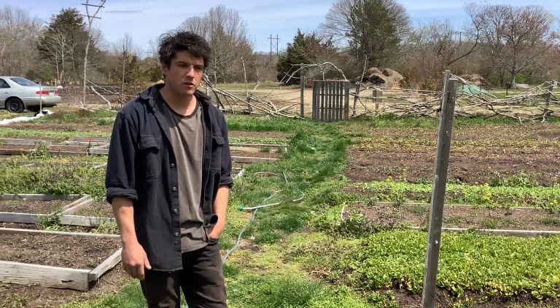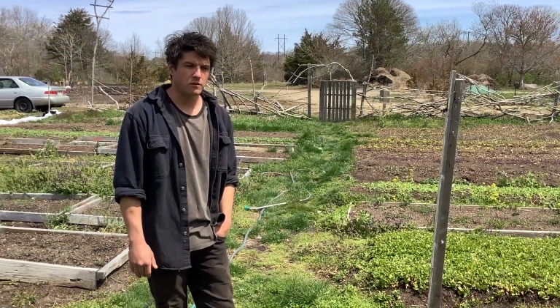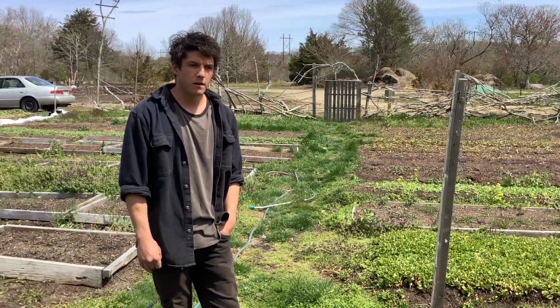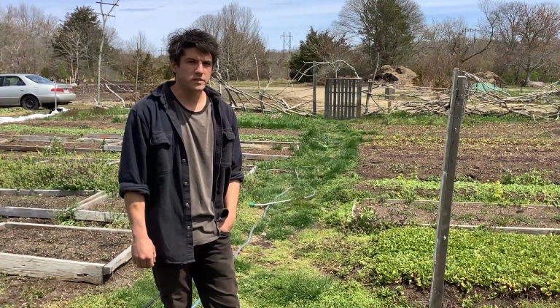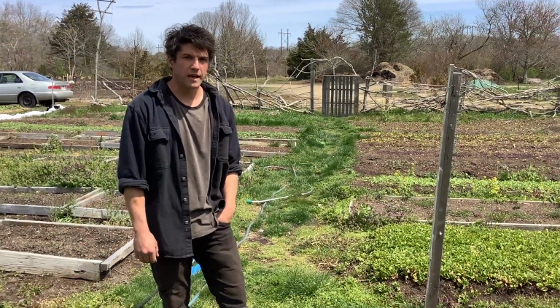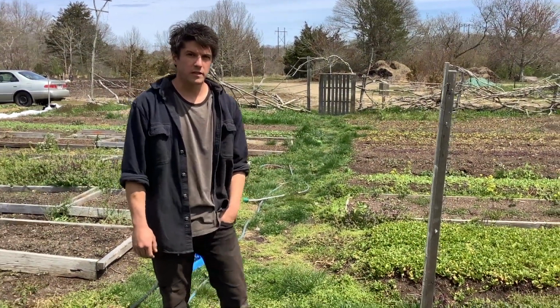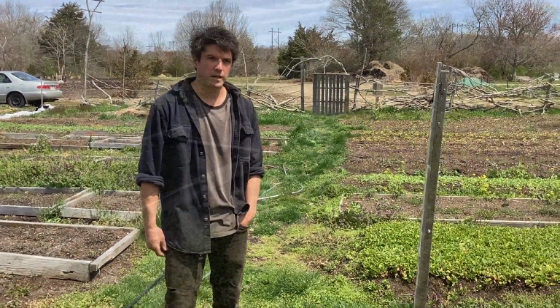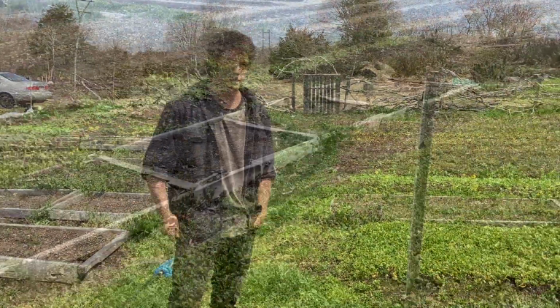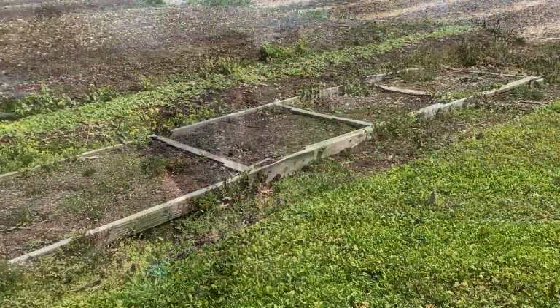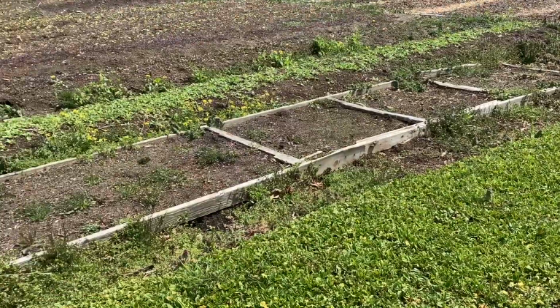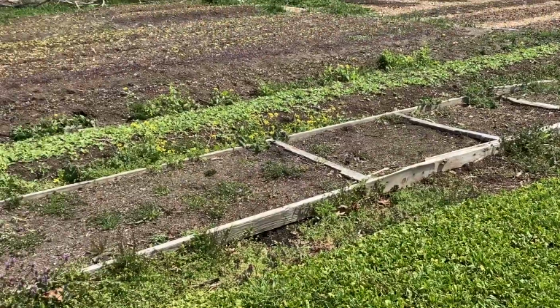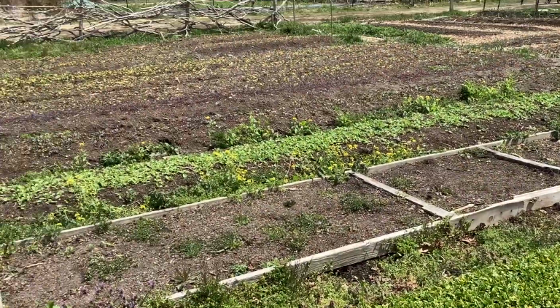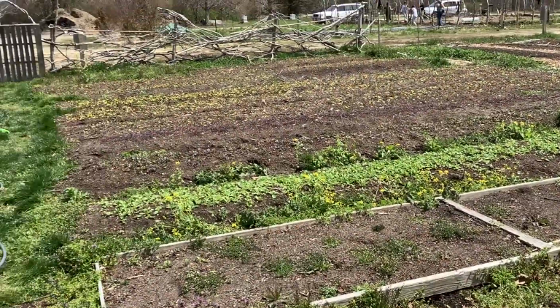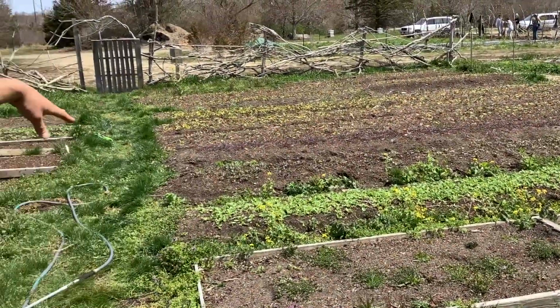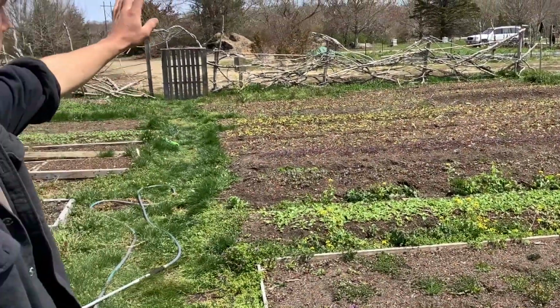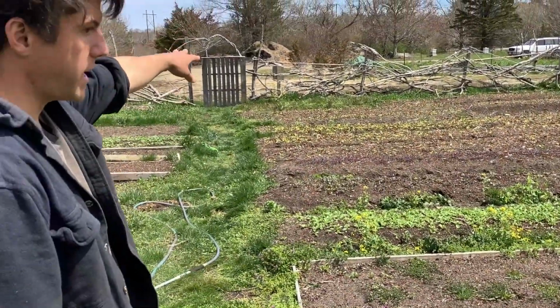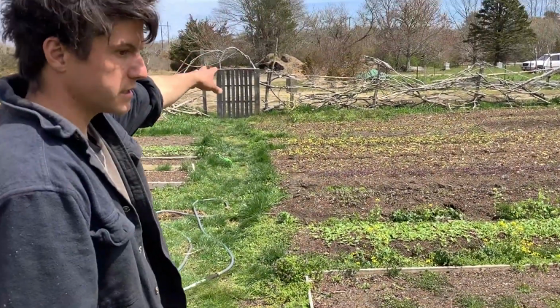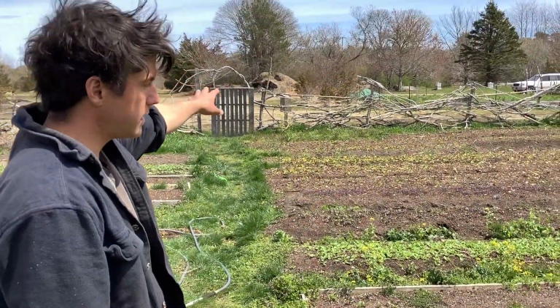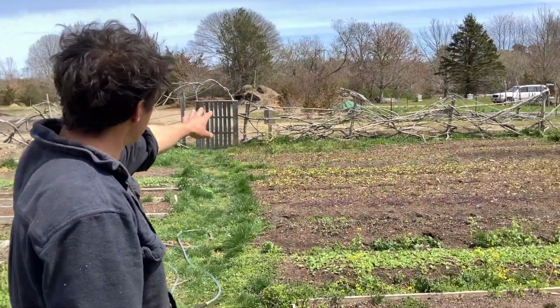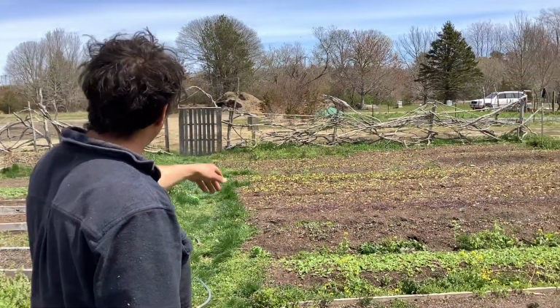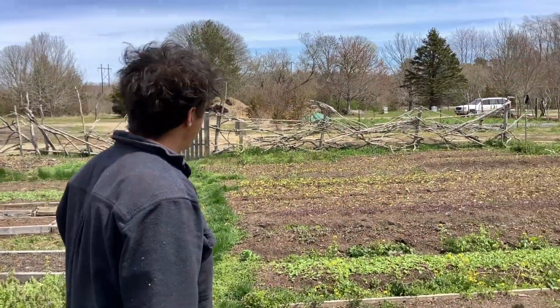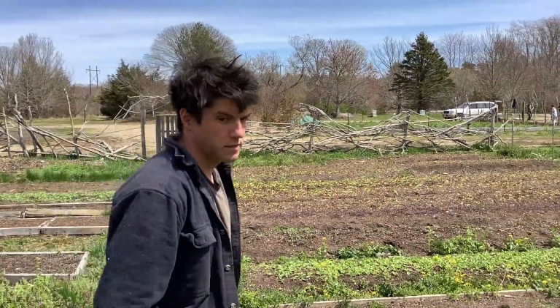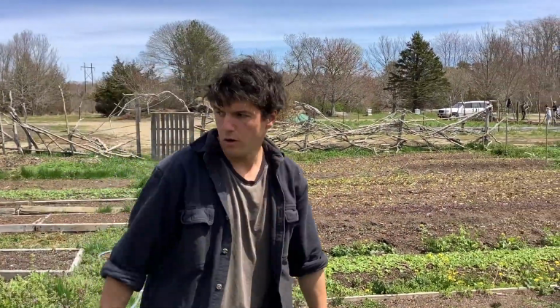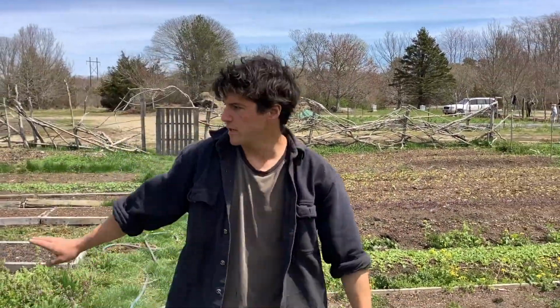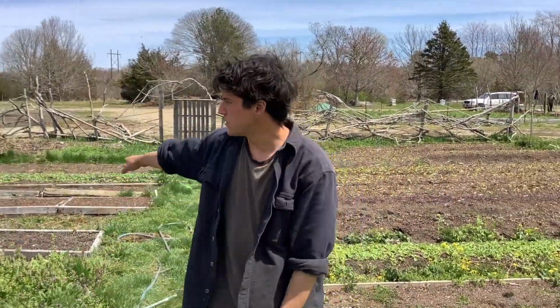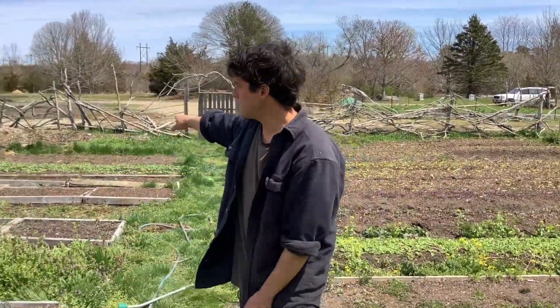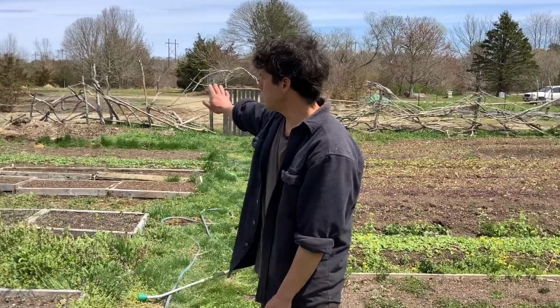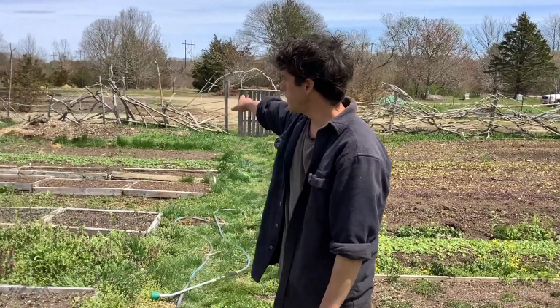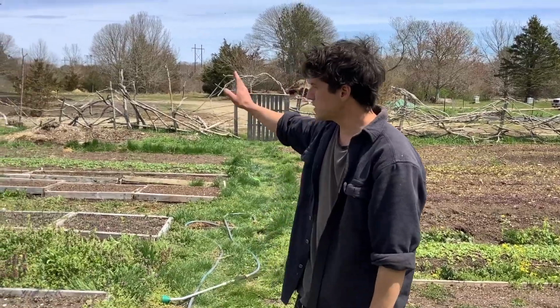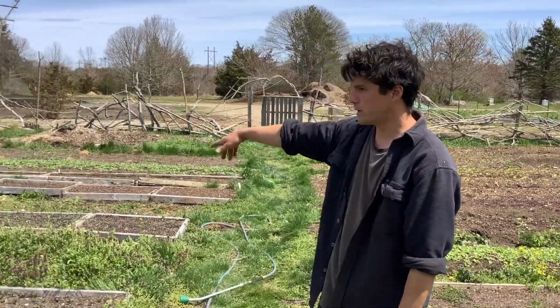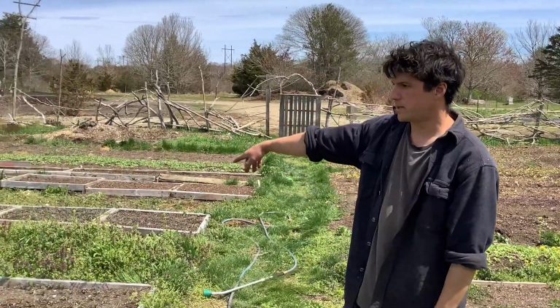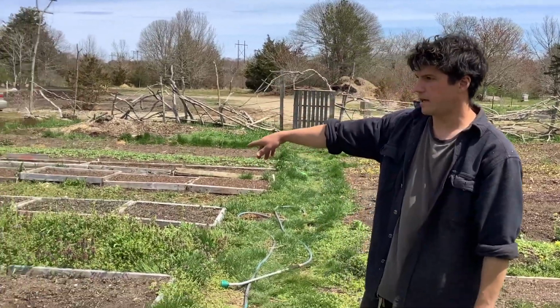I grow mostly salad greens right now. I've got mustards, and then in the back is lettuce. Over here is where I do baby bok choy, baby kale.